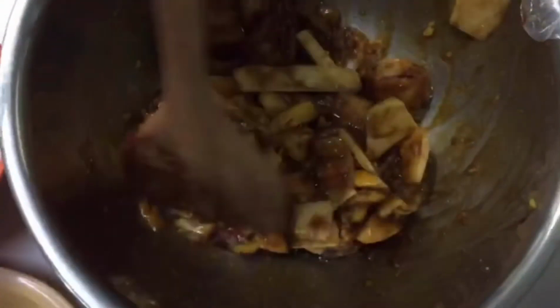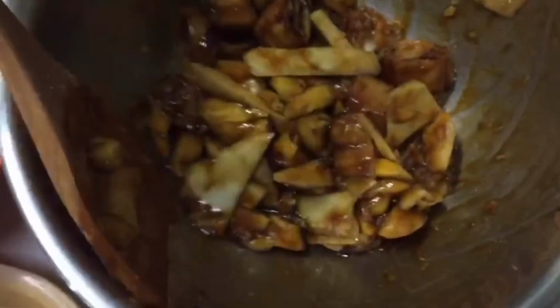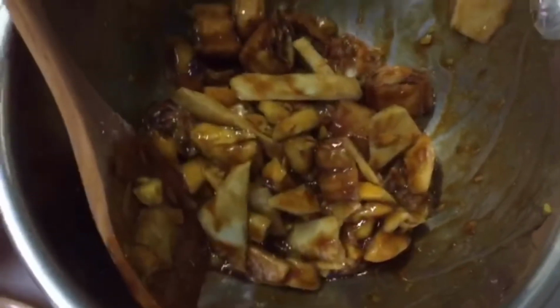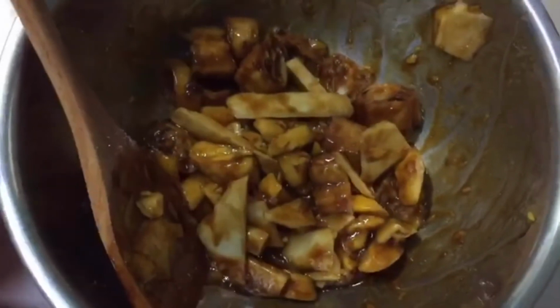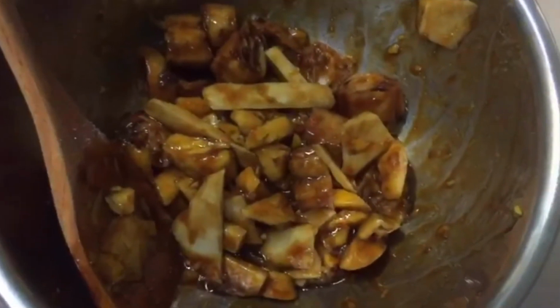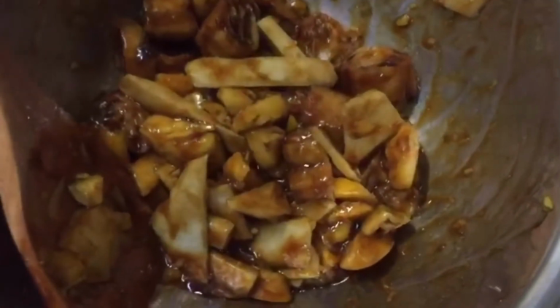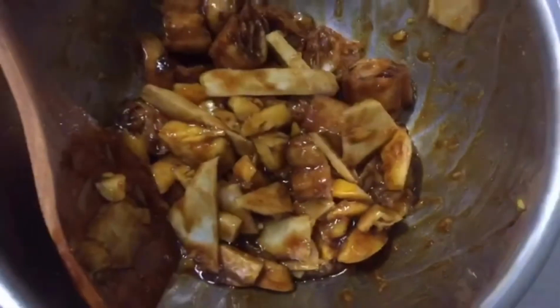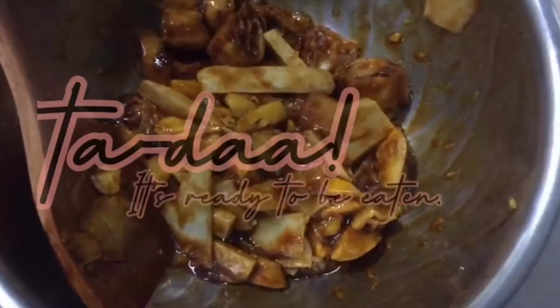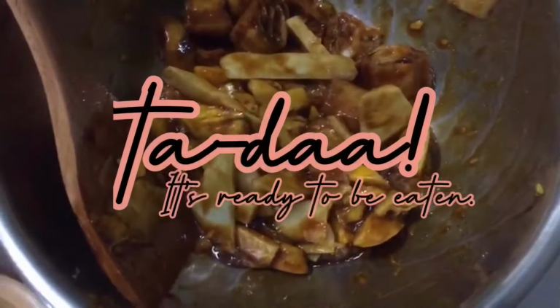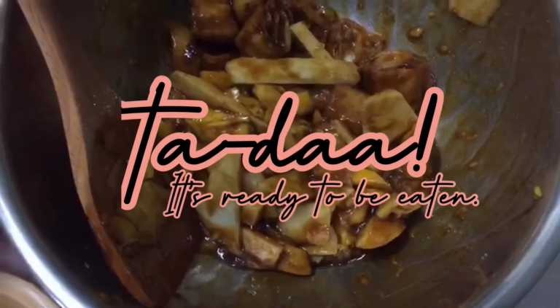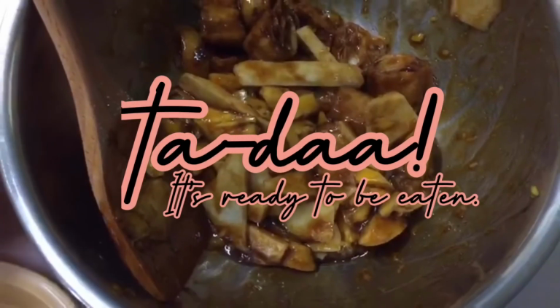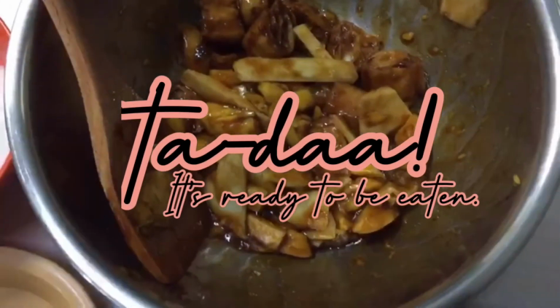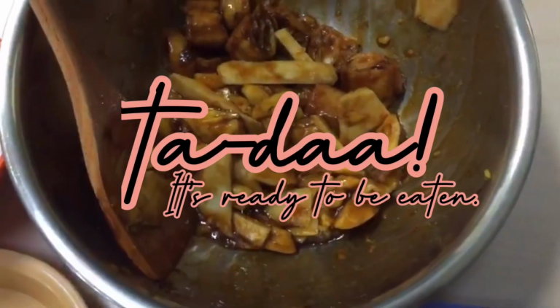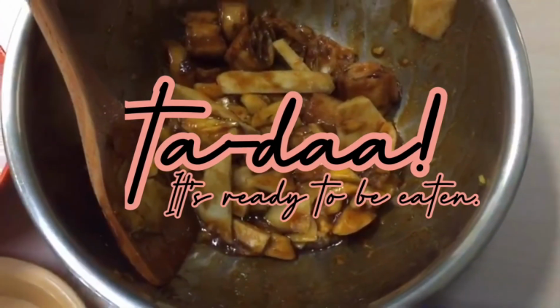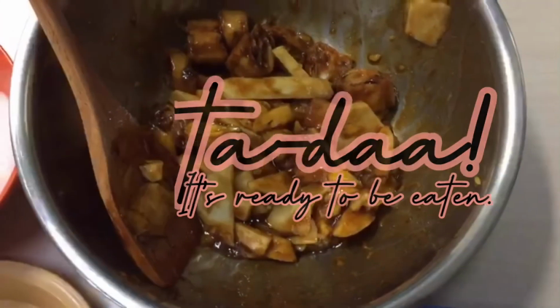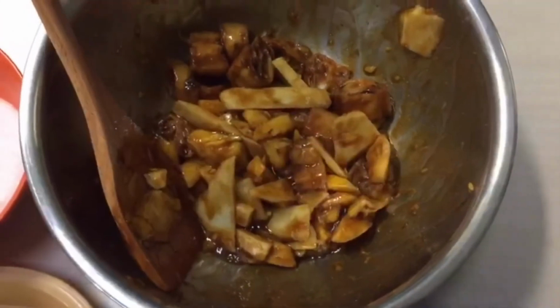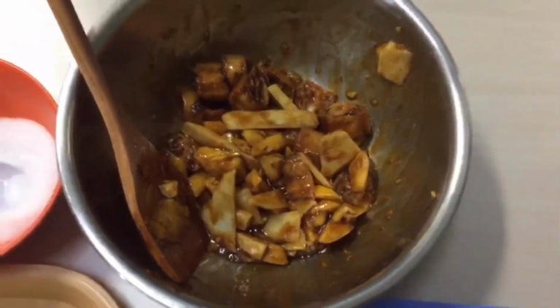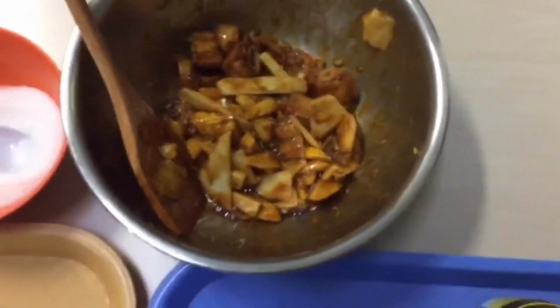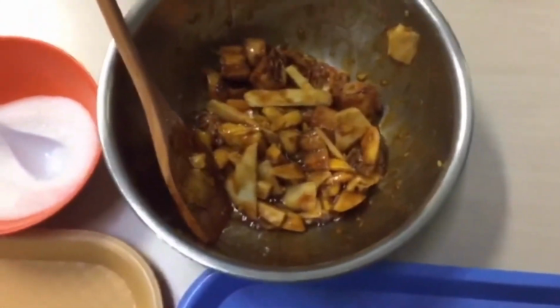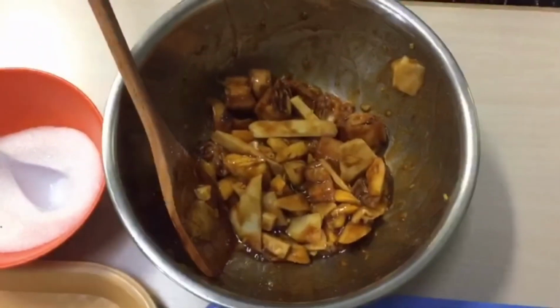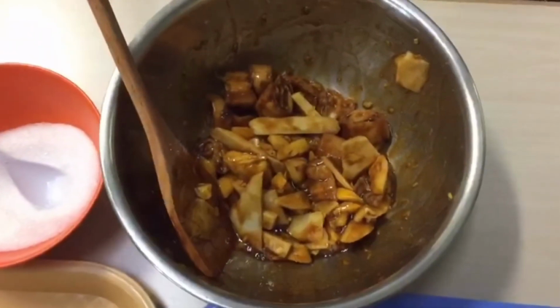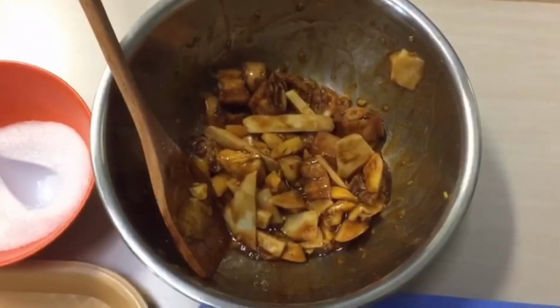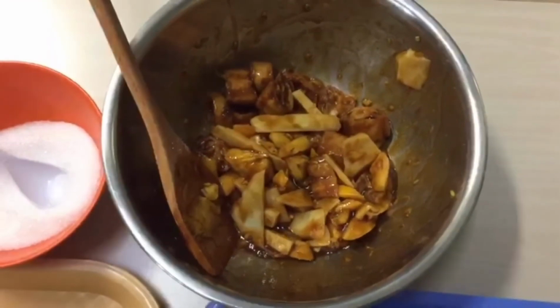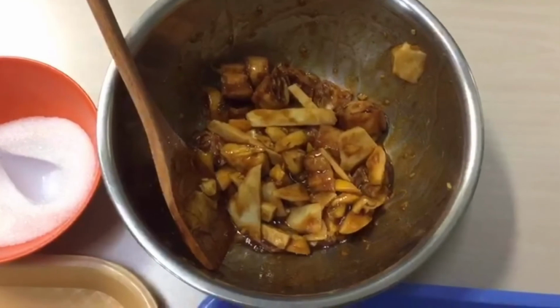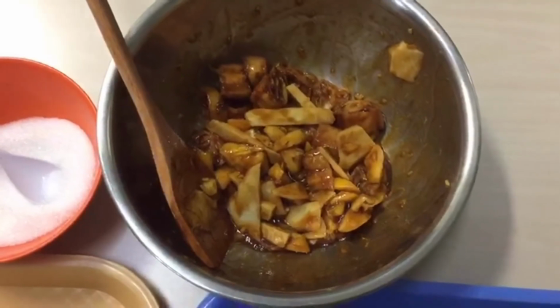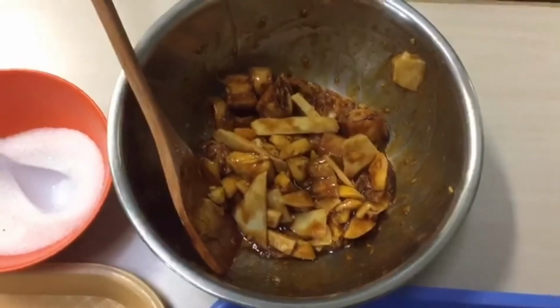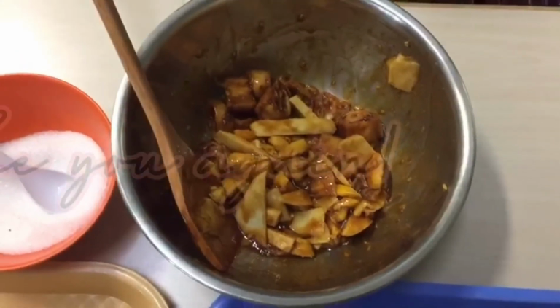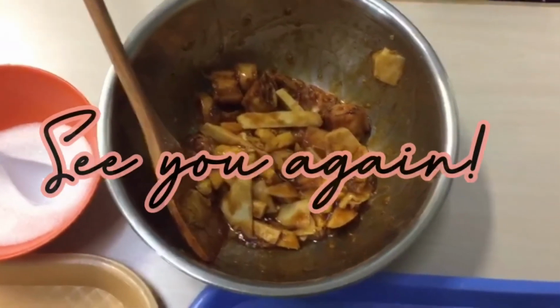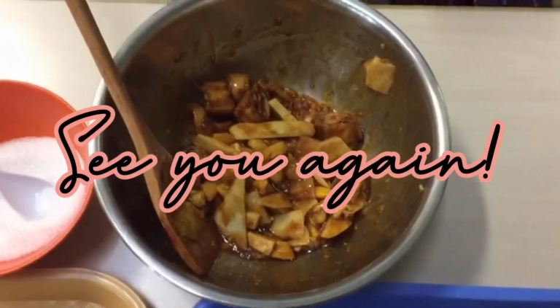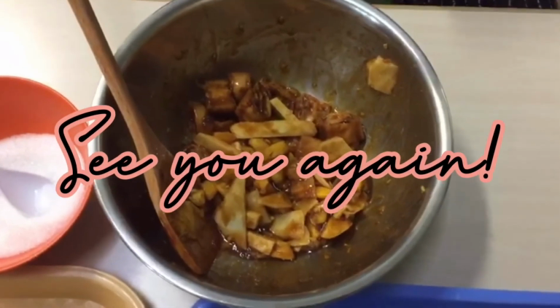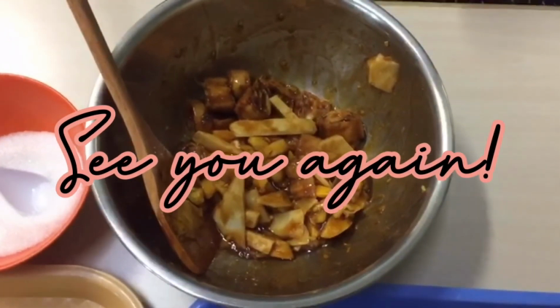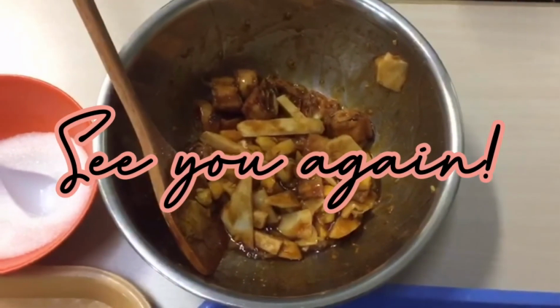It is ready. Are you ready to eat? Yum, yummy! Thank you, bye! See you again! Hope you will try this at home.